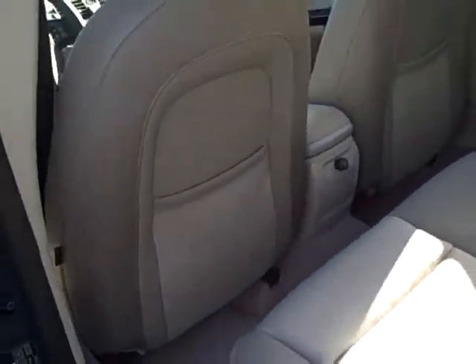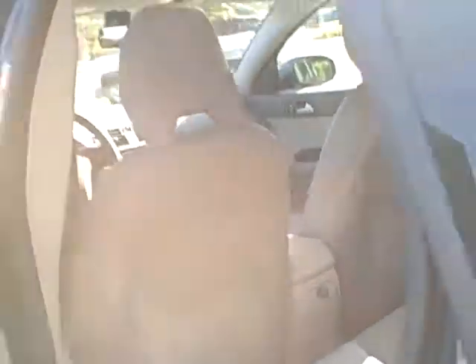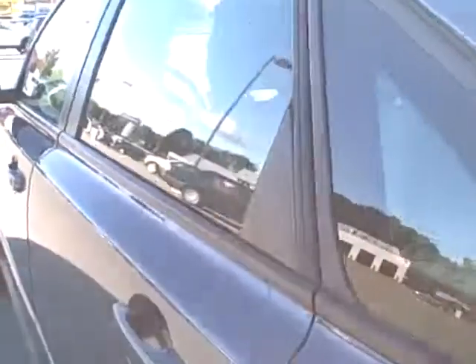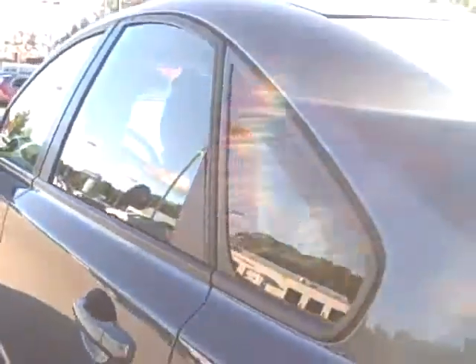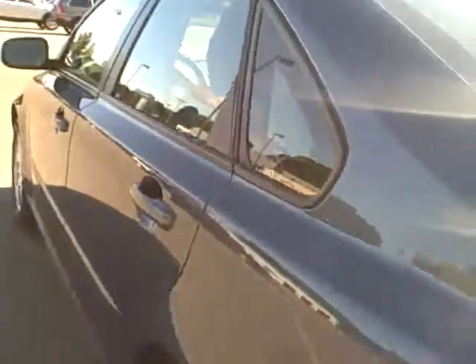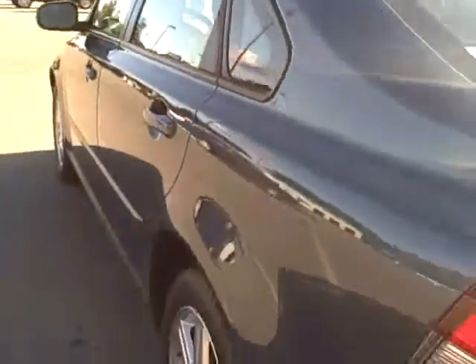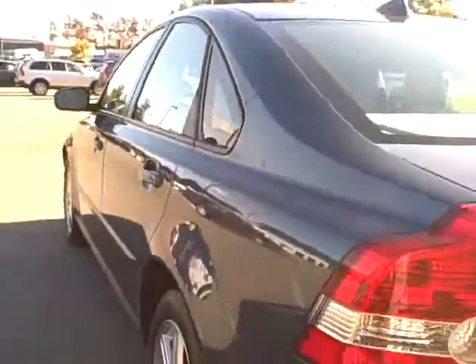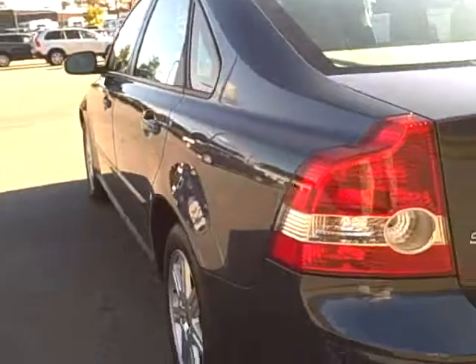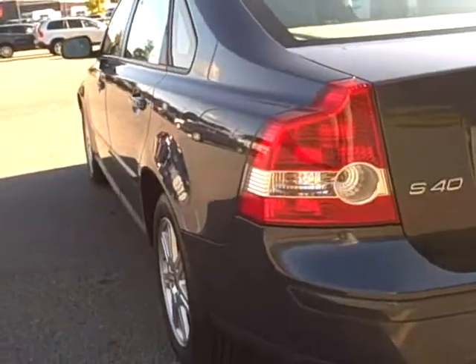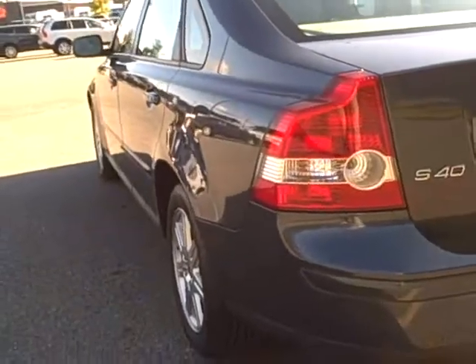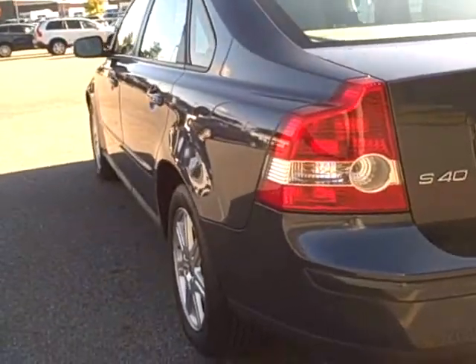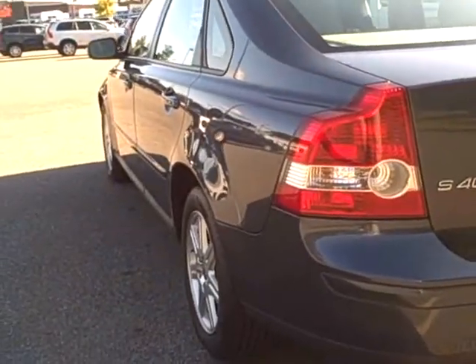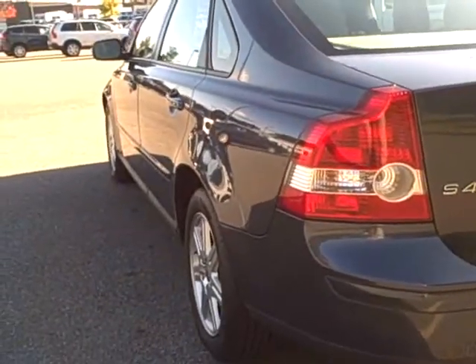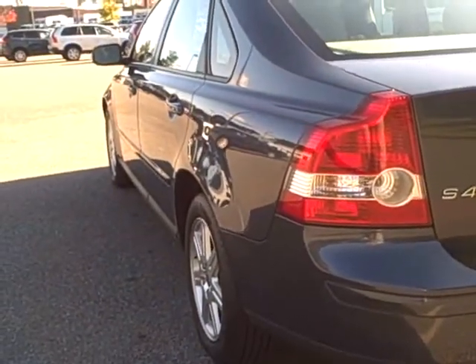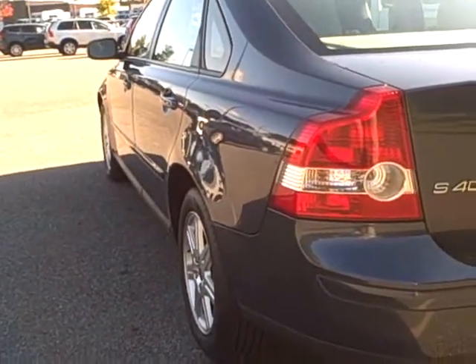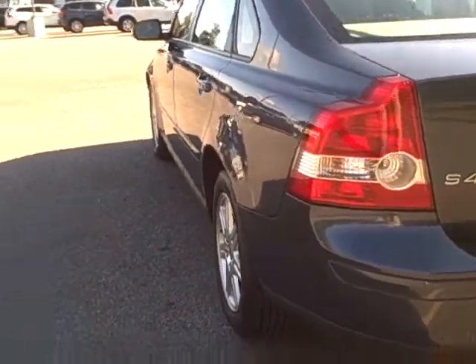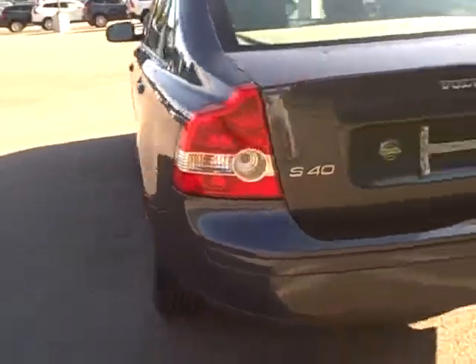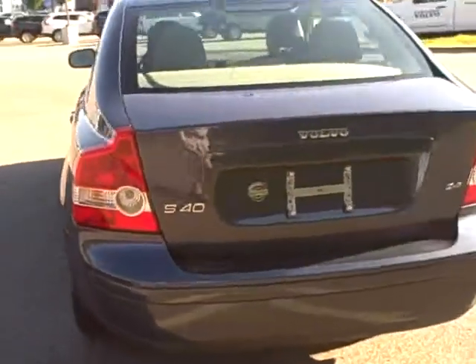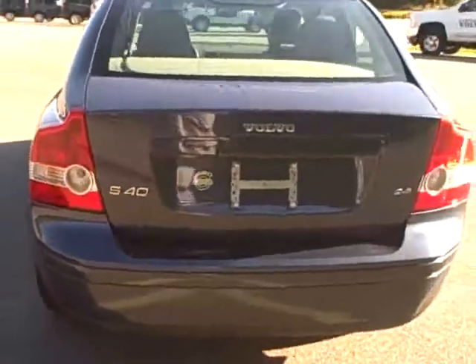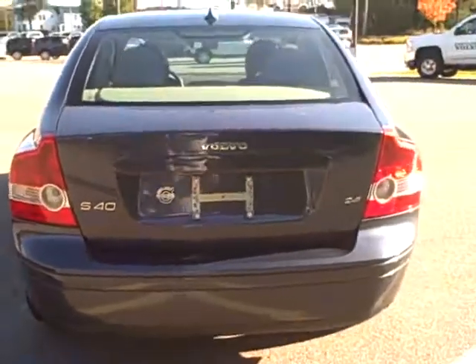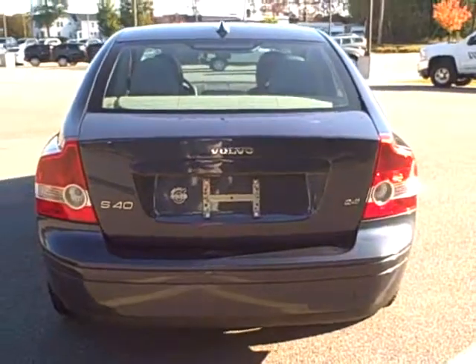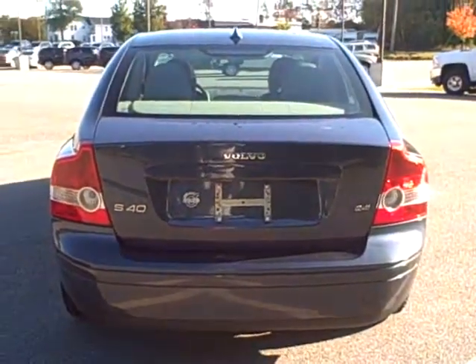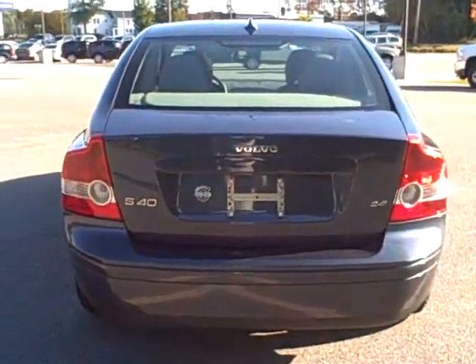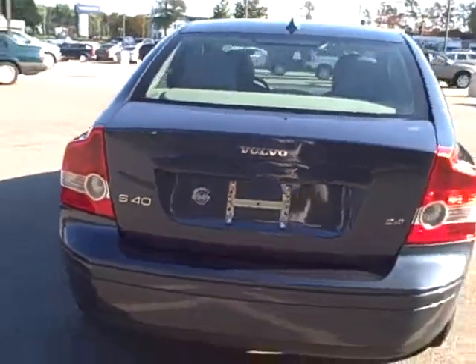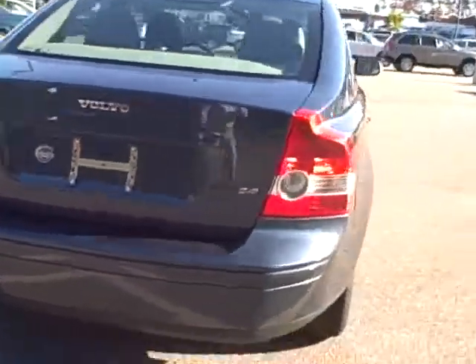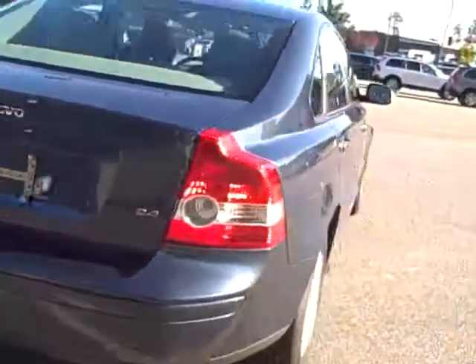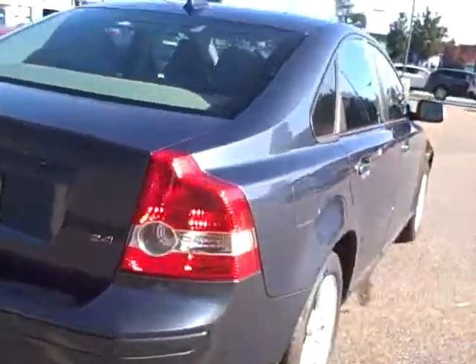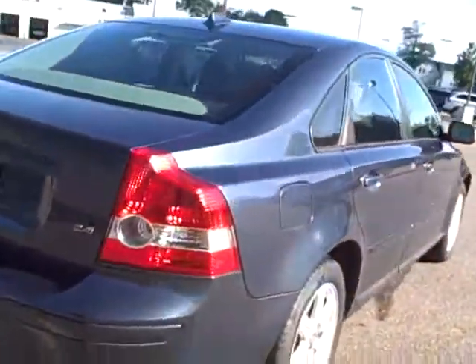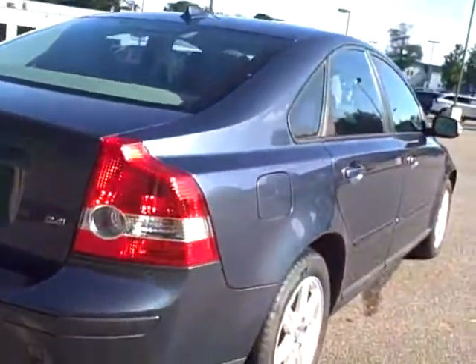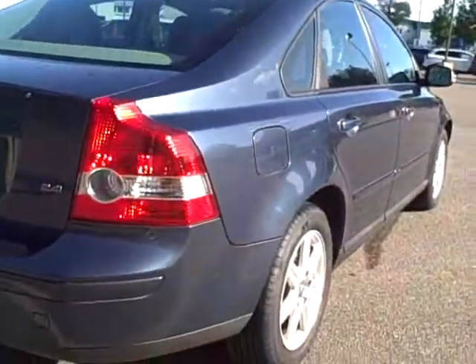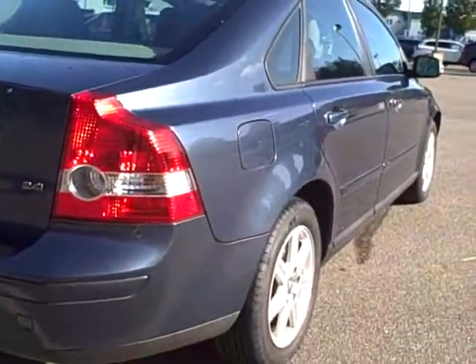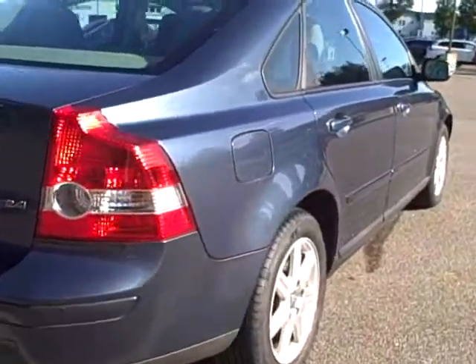This car has been well cared for. Again, this is the one-owner. This is a nice look at the driver's side — you can see there are no dents or dings. A nice look at the back end of the car, and again the passenger side, no dents or dings.